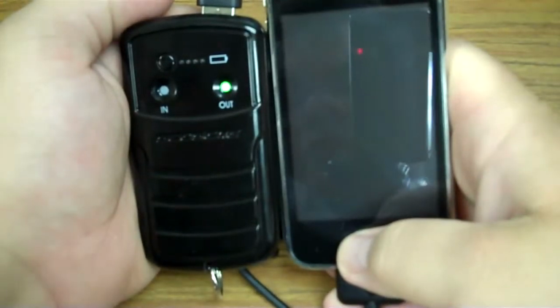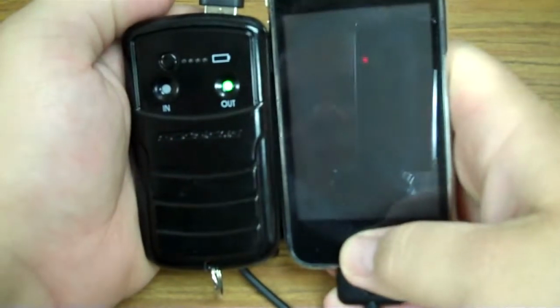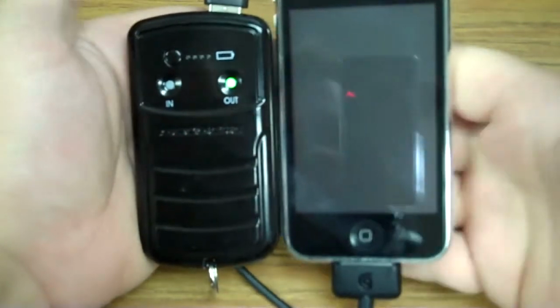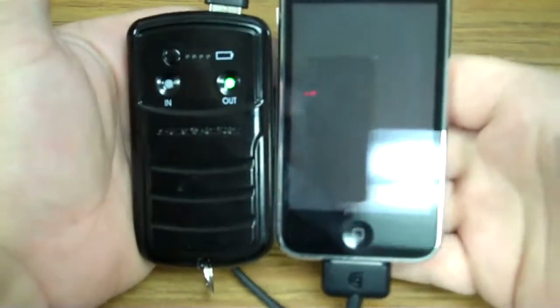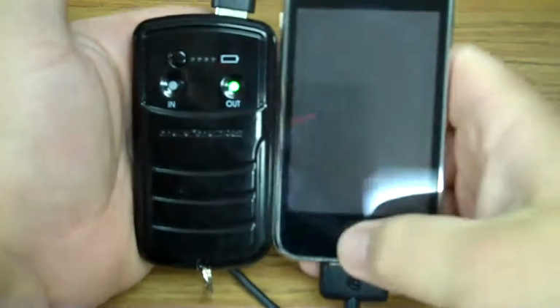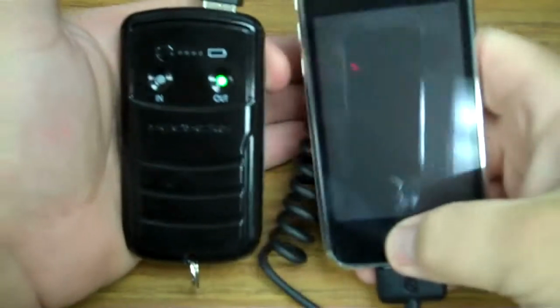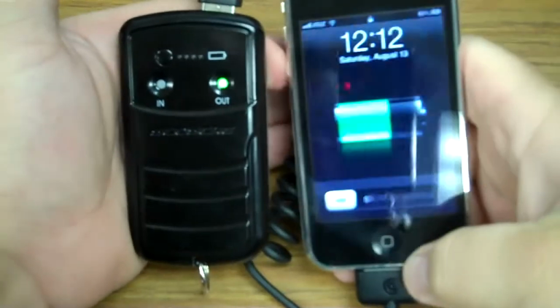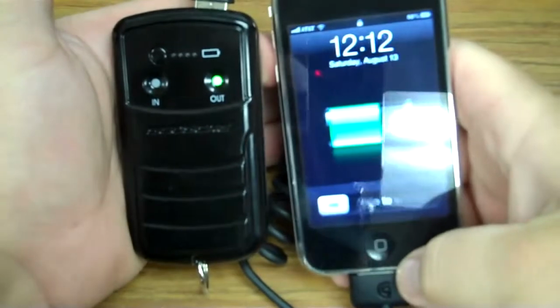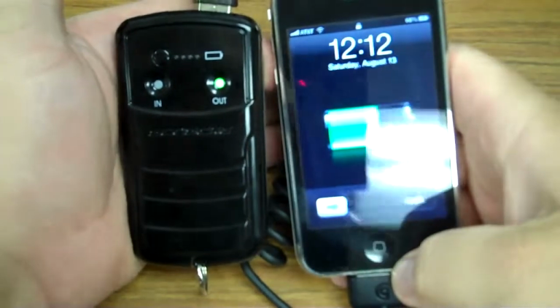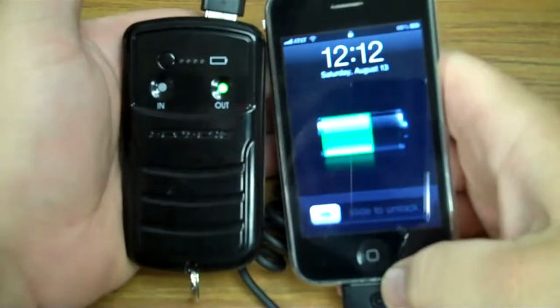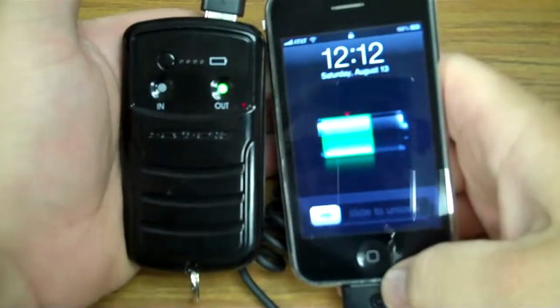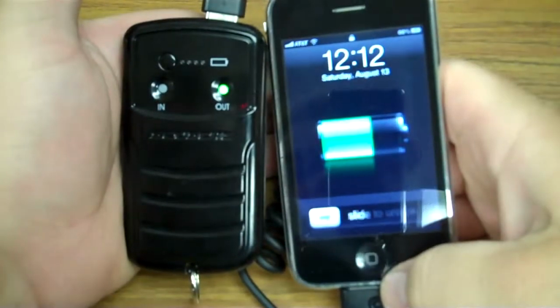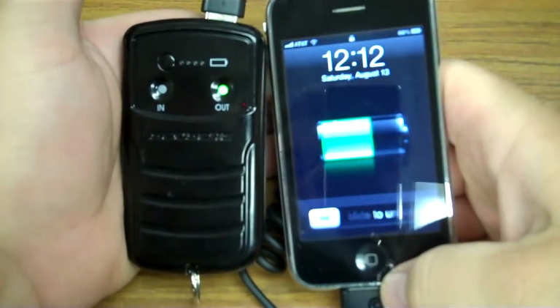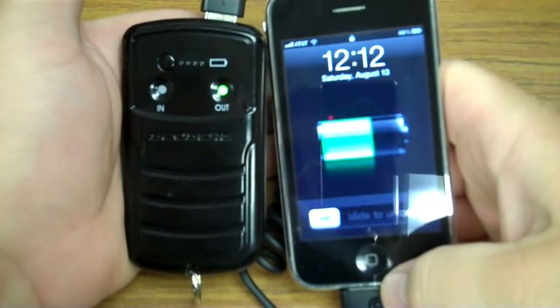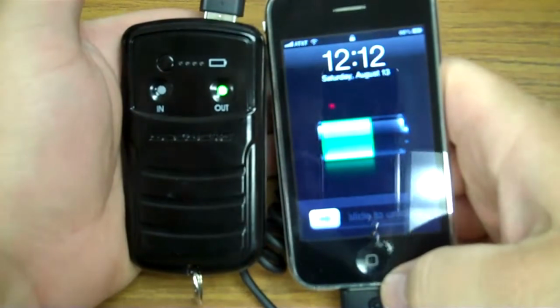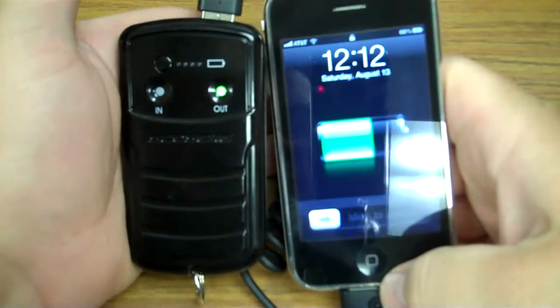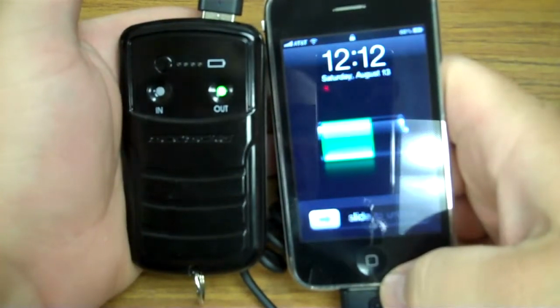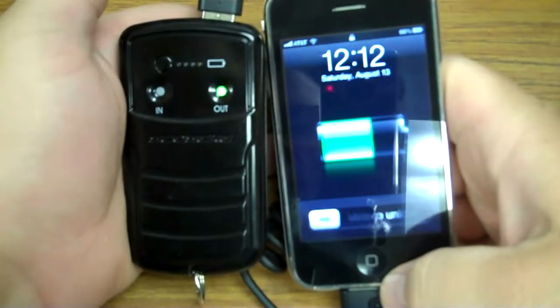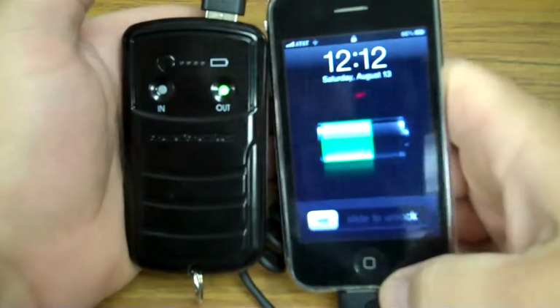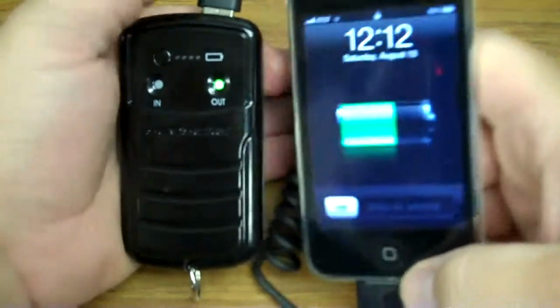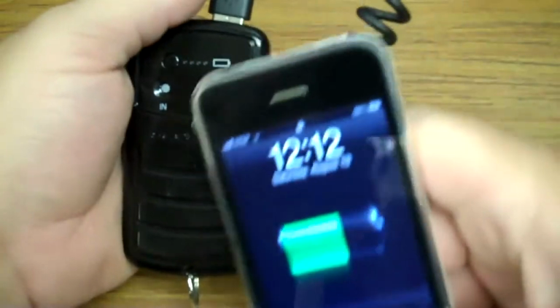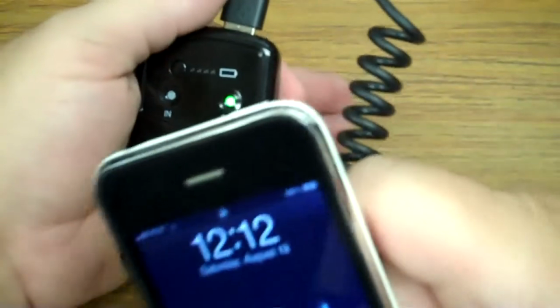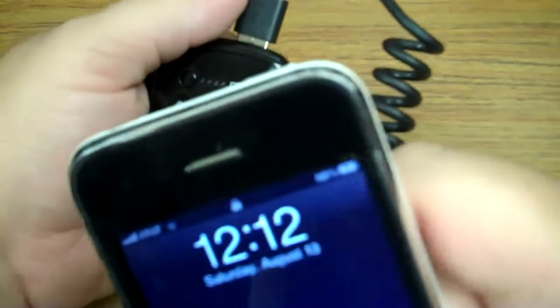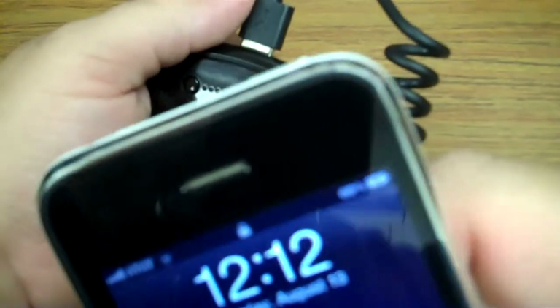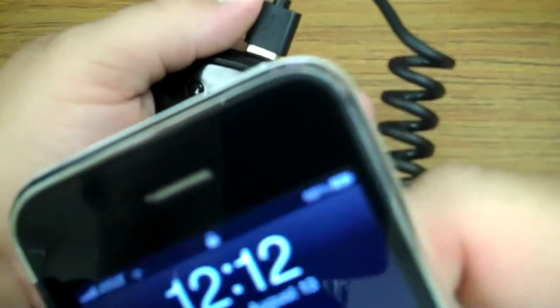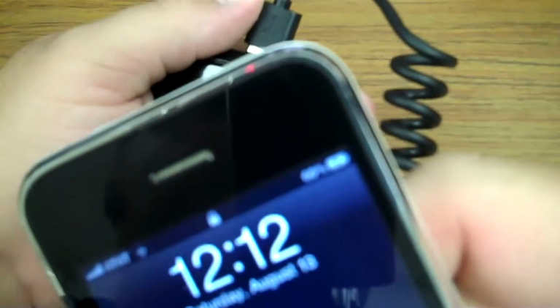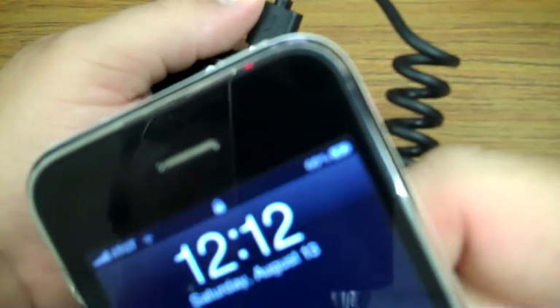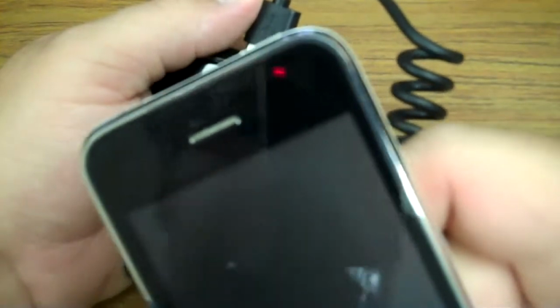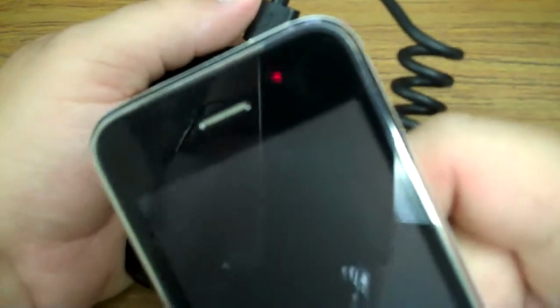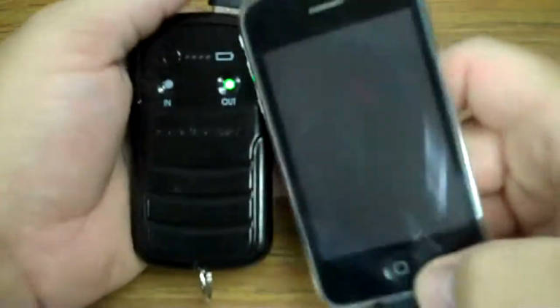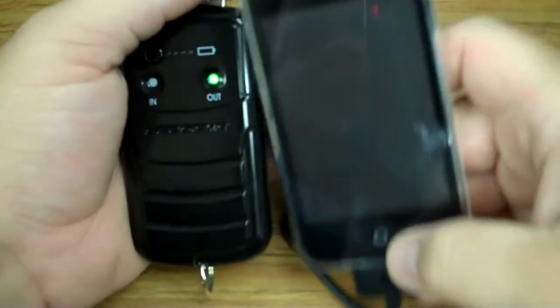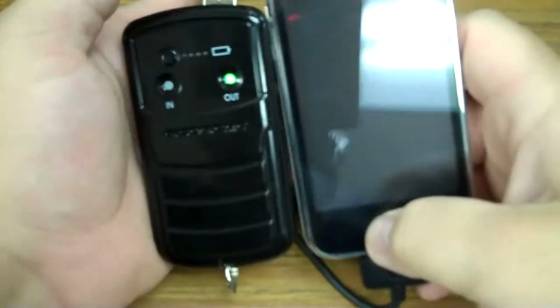What happens with the in and out LEDs is when this thing is sitting in the sun, the in LED will light up, notifying you that you are actually charging the battery. When you plug this in to charge your USB device, the out indicator will light up. It's that simple — you plug it in to your USB device, turn it on, and there you go.